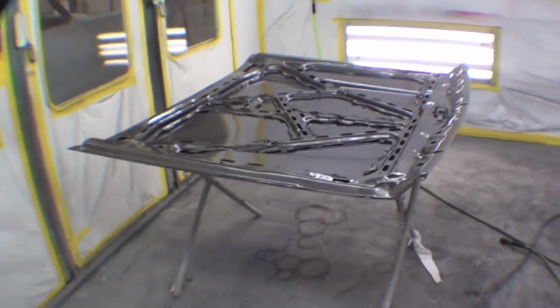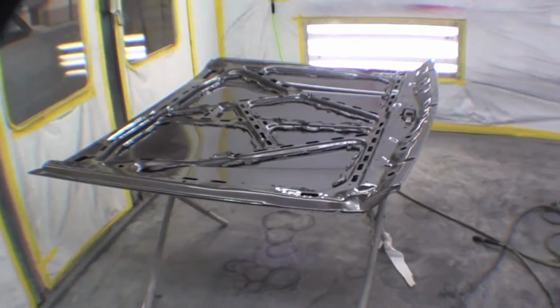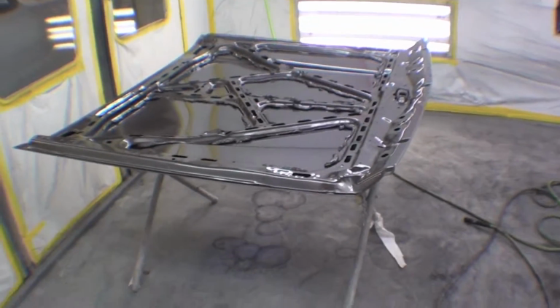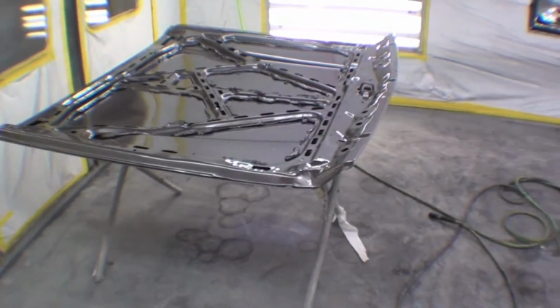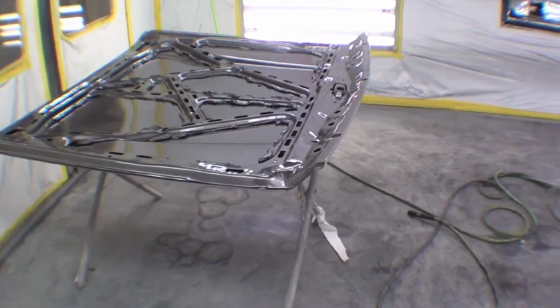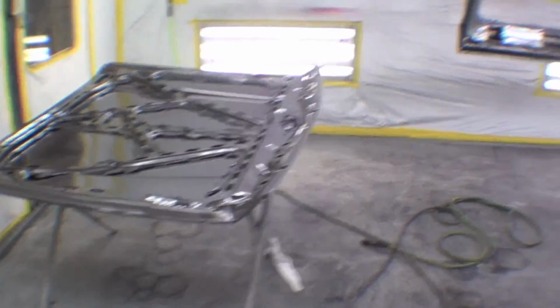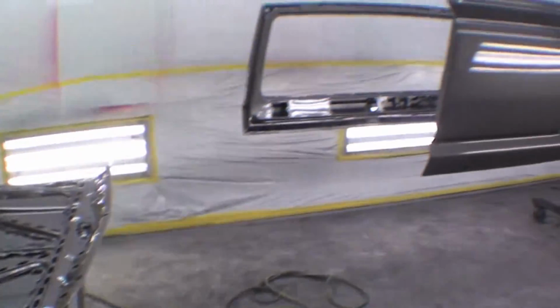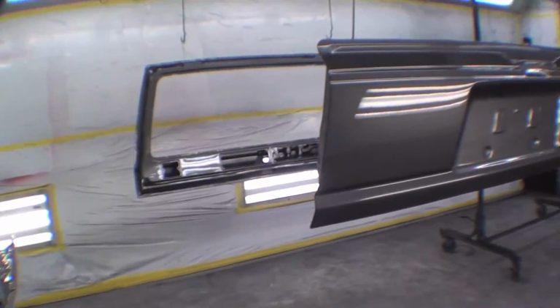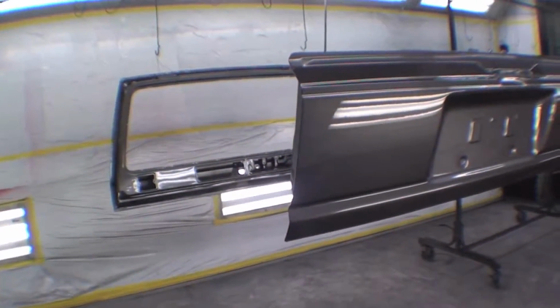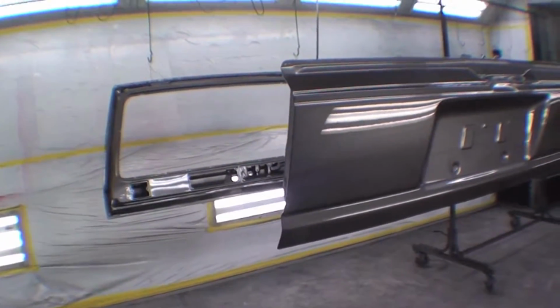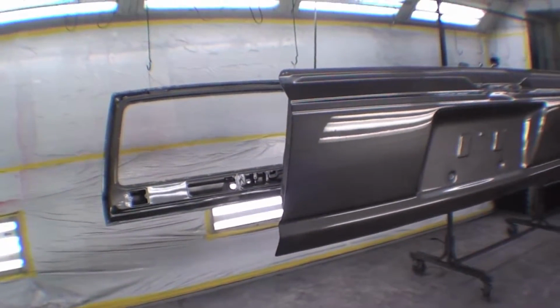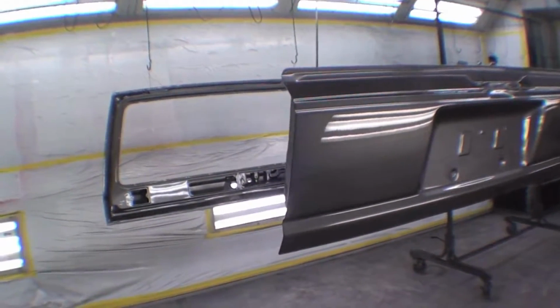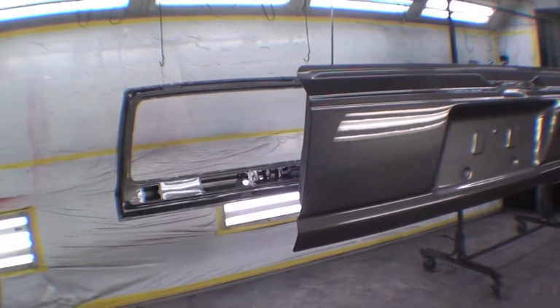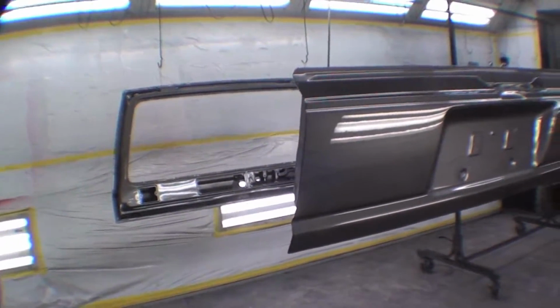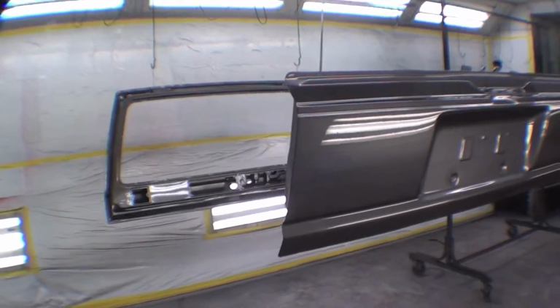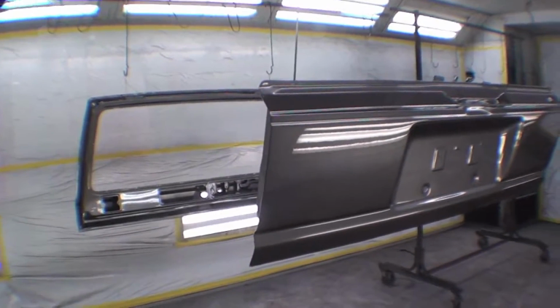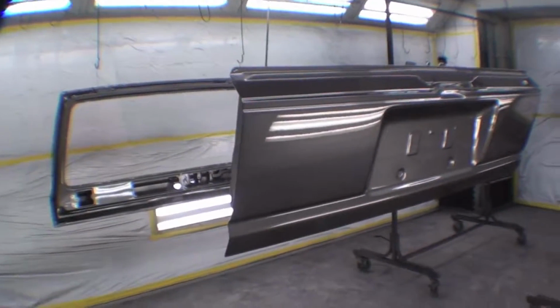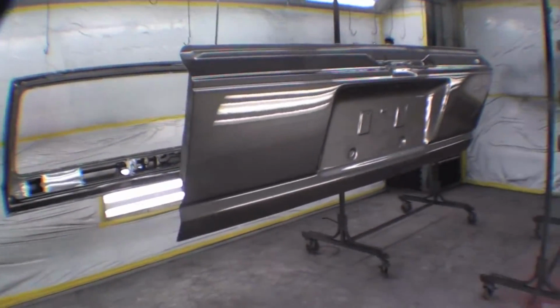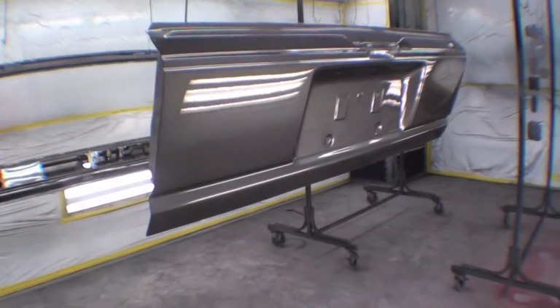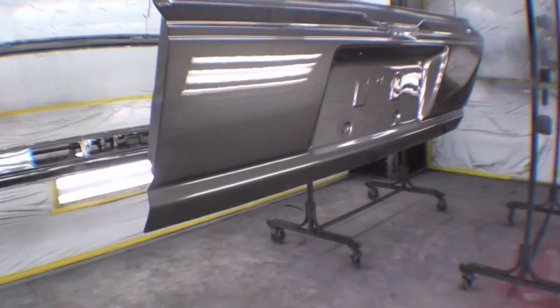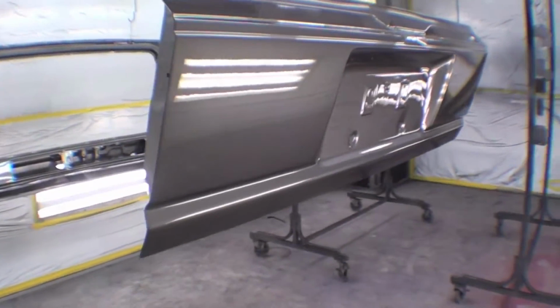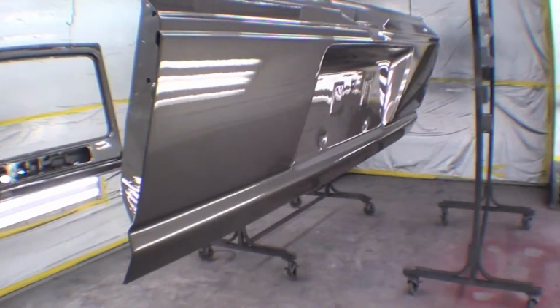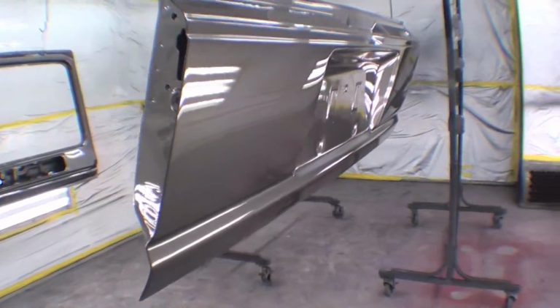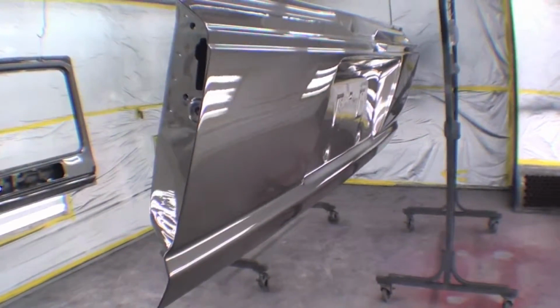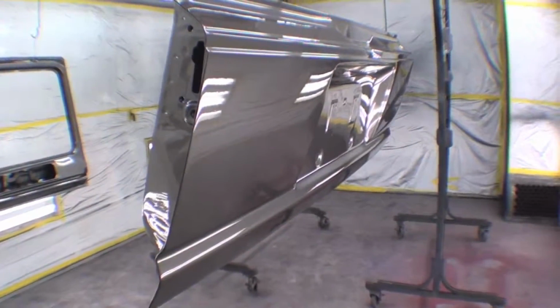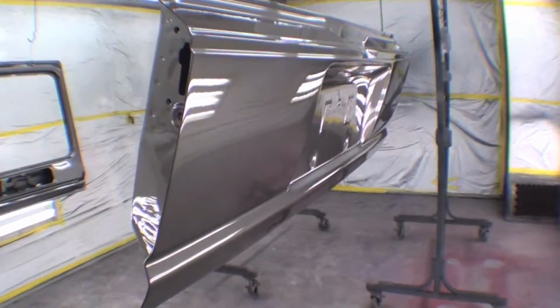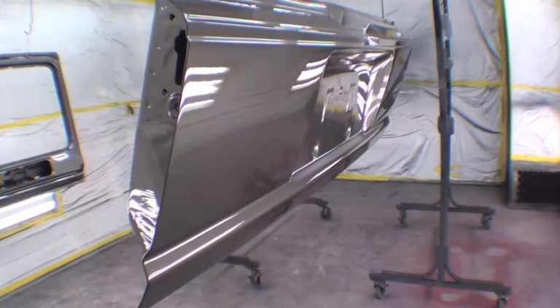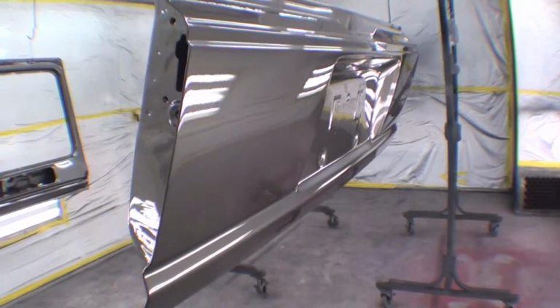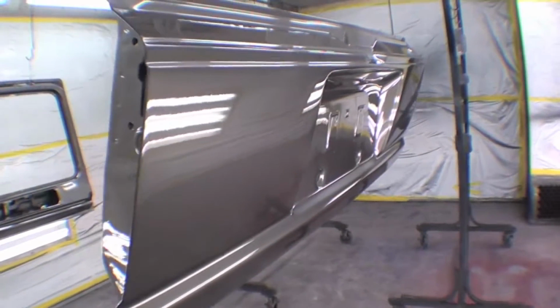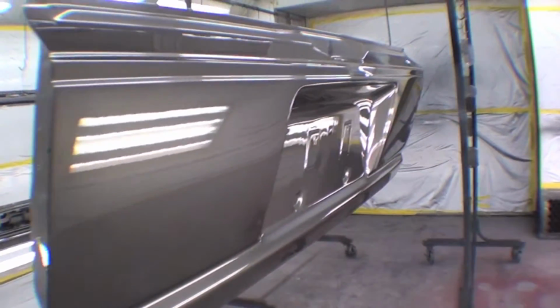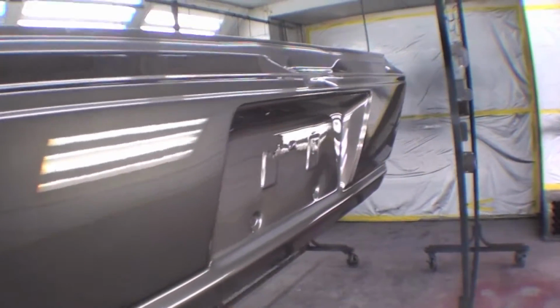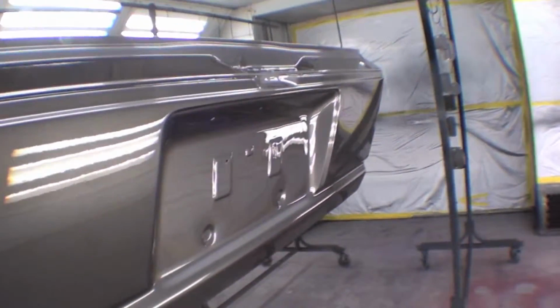Well here we are — here's the finished product on our jammed hood, our fully painted tailgate, hatch, and a bunch of assorted parts. As you can see, very nice finish. This will get a very light wet sand buff to take care of what little orange peel we have on it.